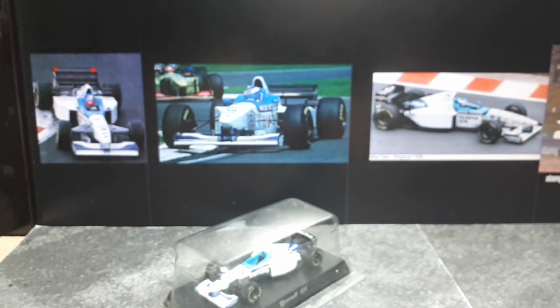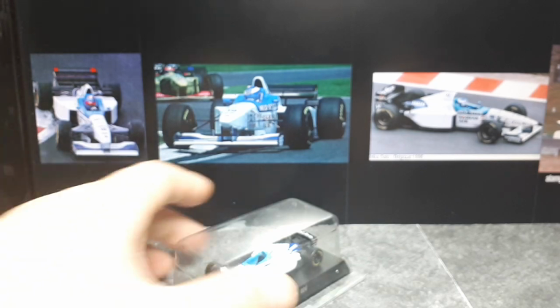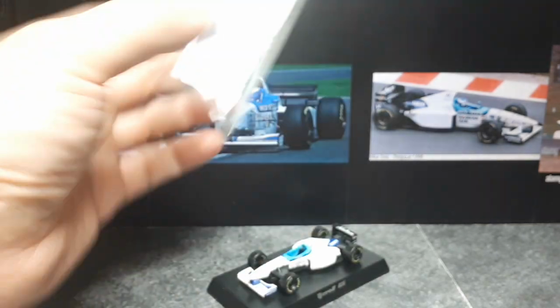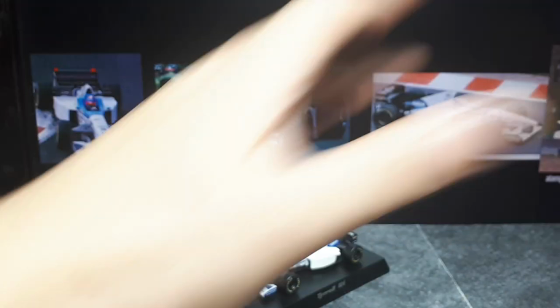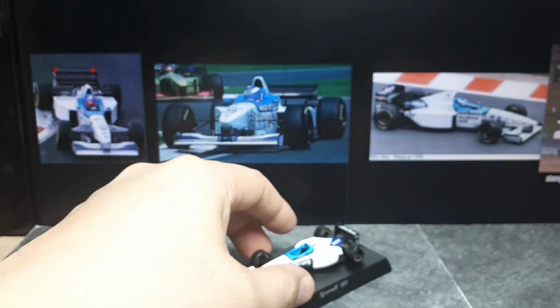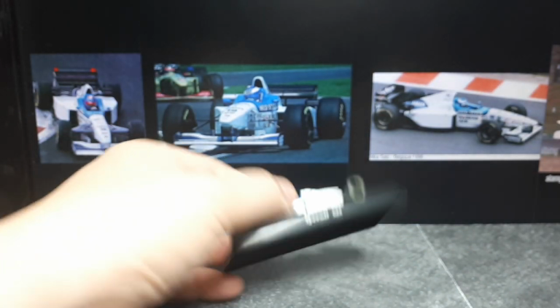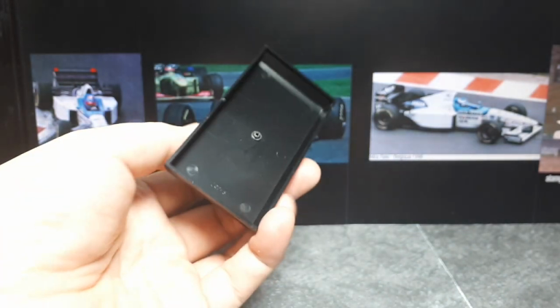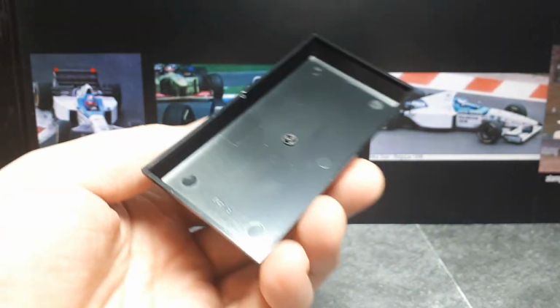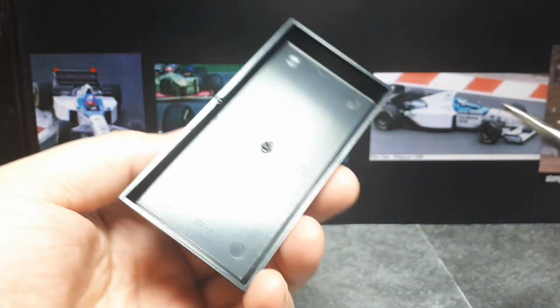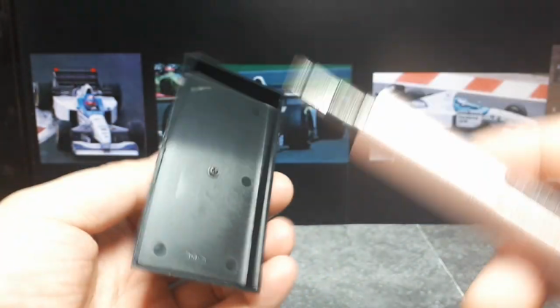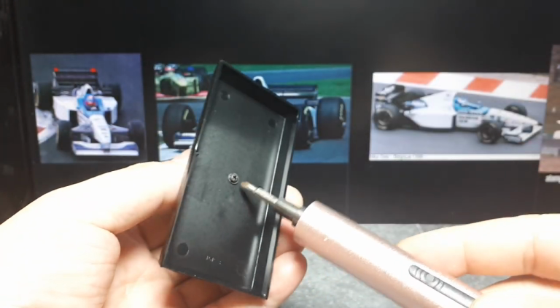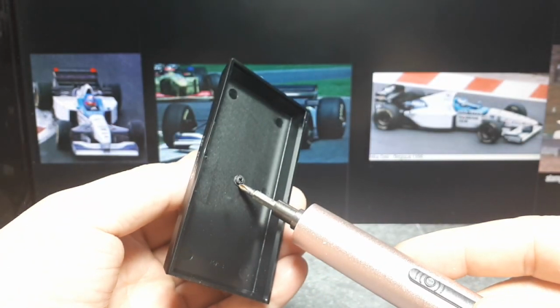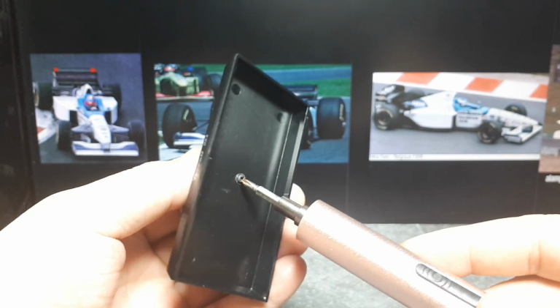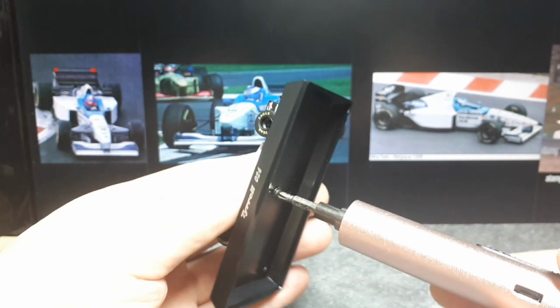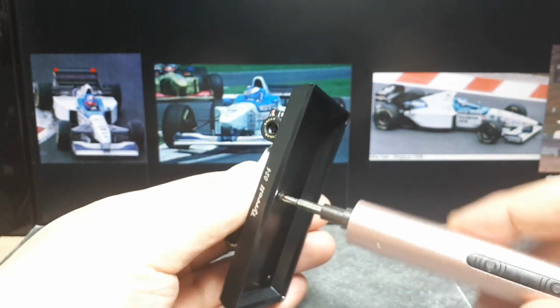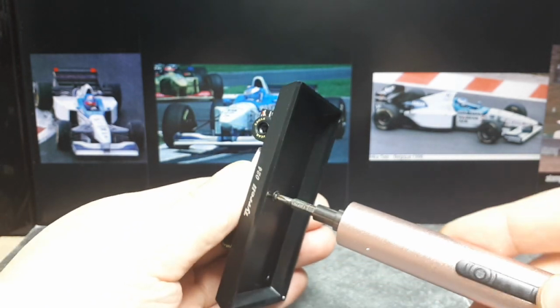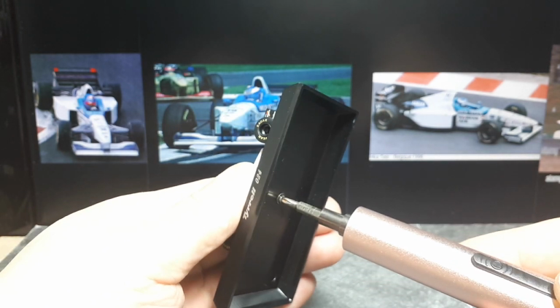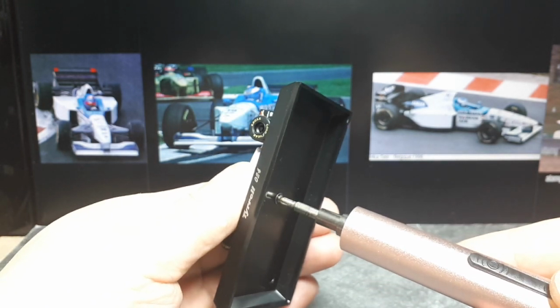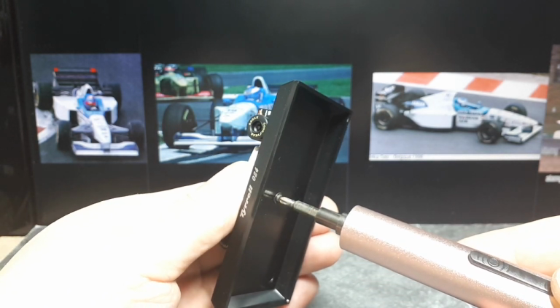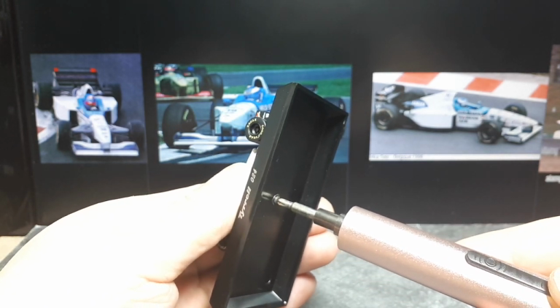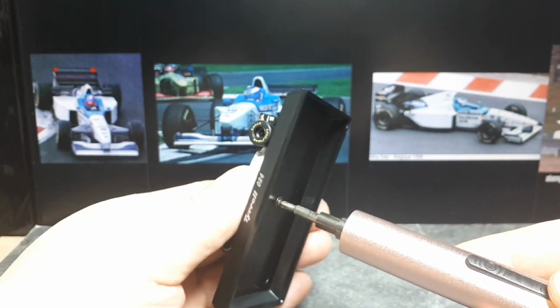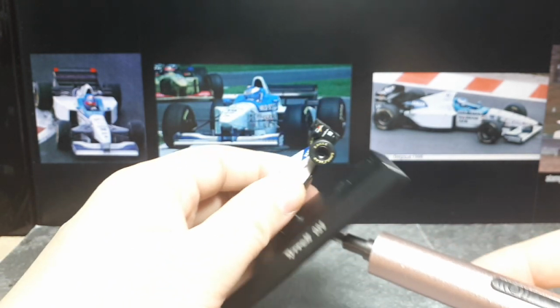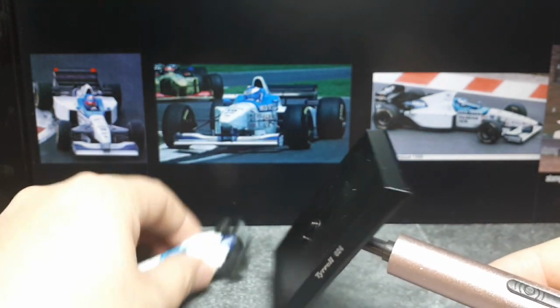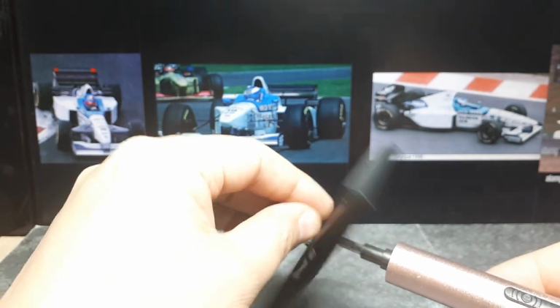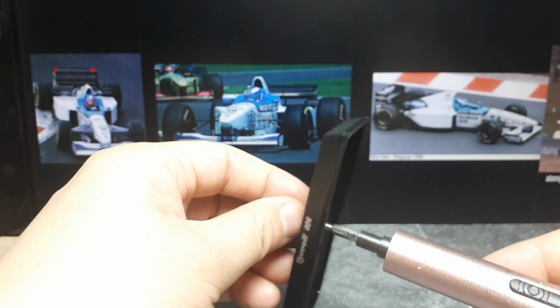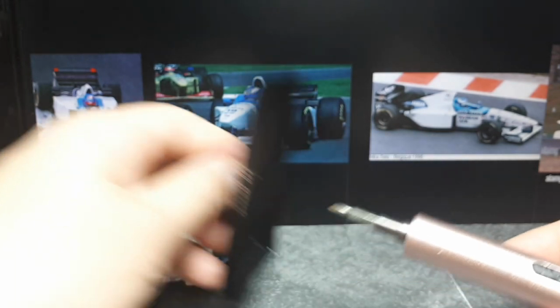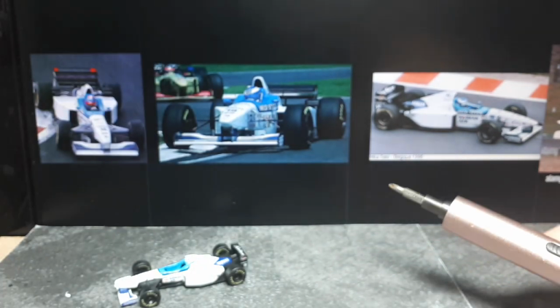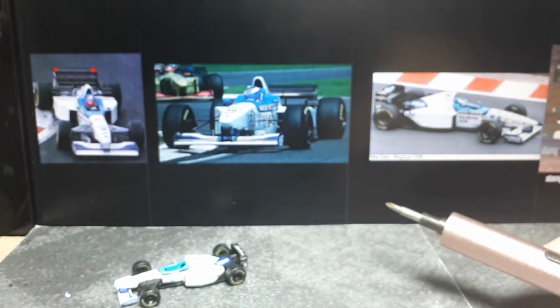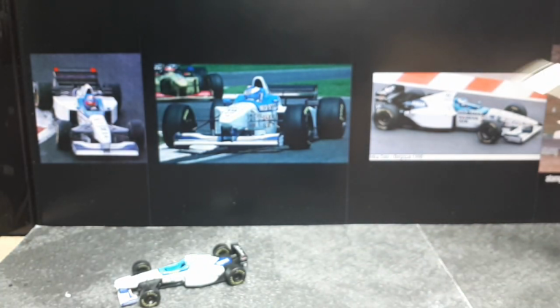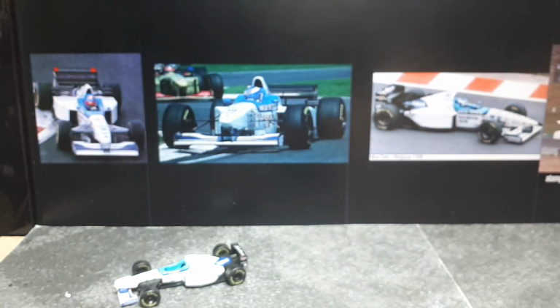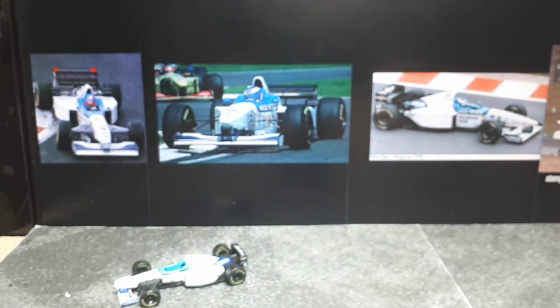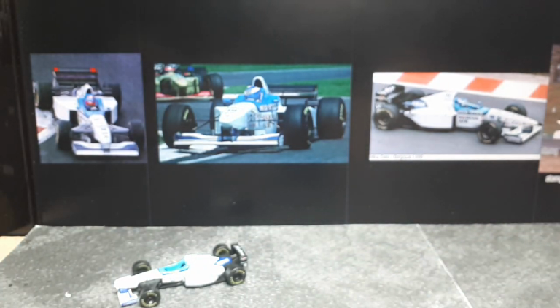Let's get this off the stand. Typical blister pack and stand action here, one screw holding it in place. I can keep those for later, but I don't display them on the stands.